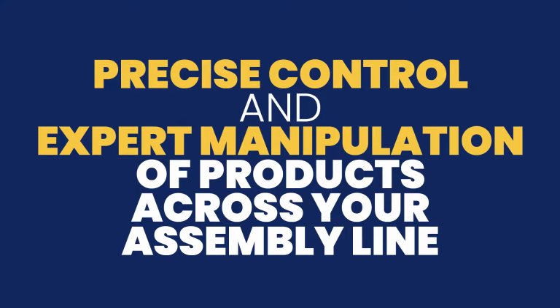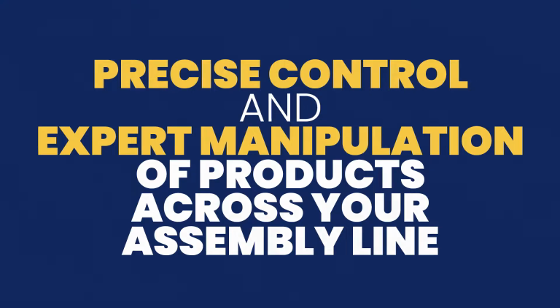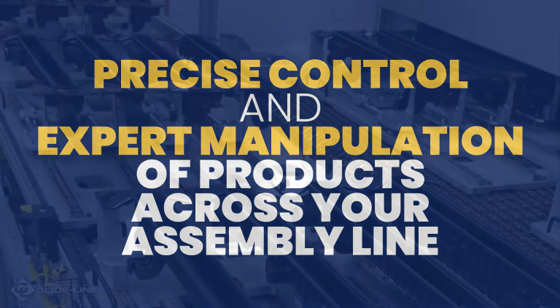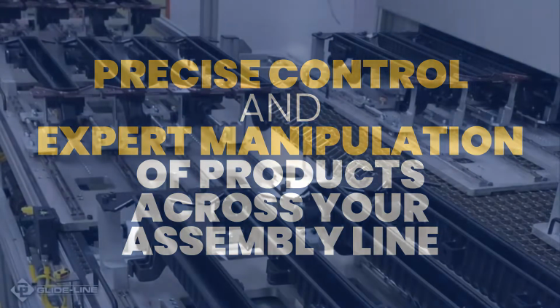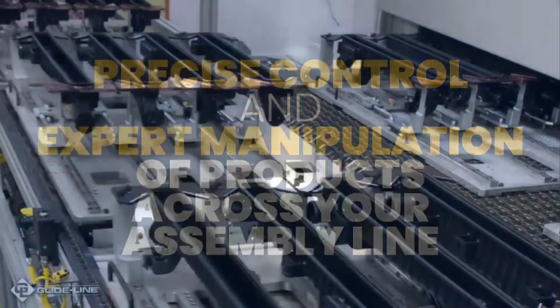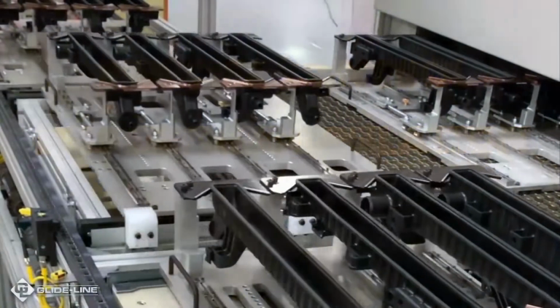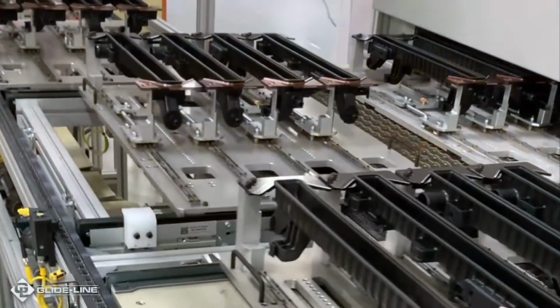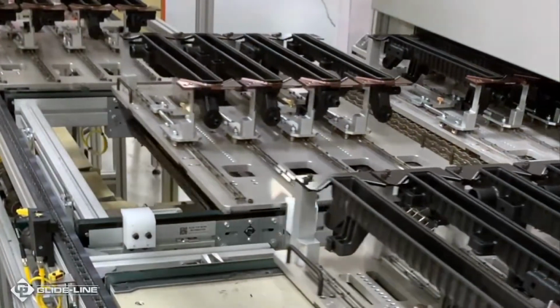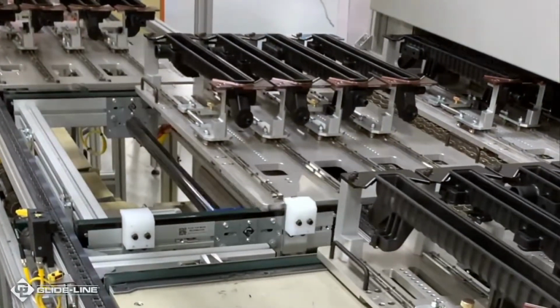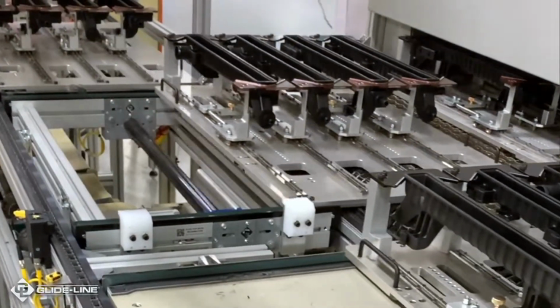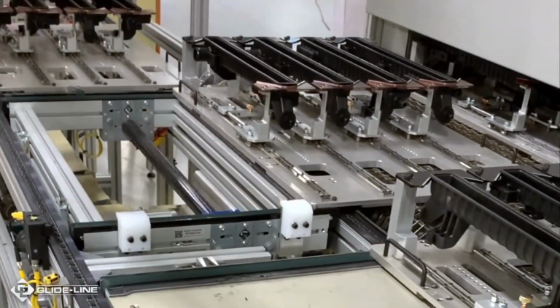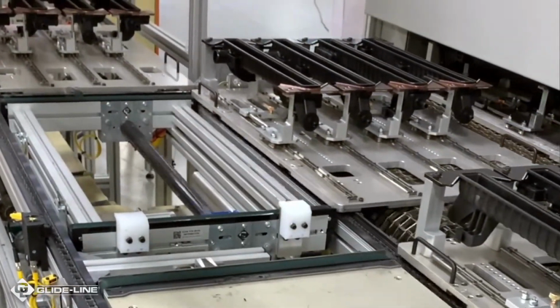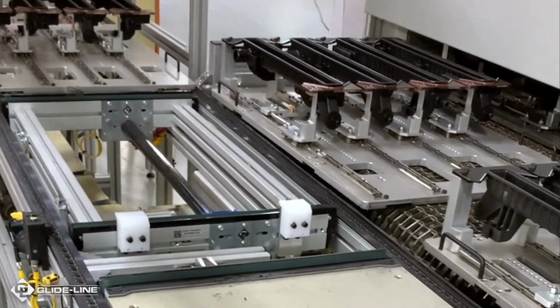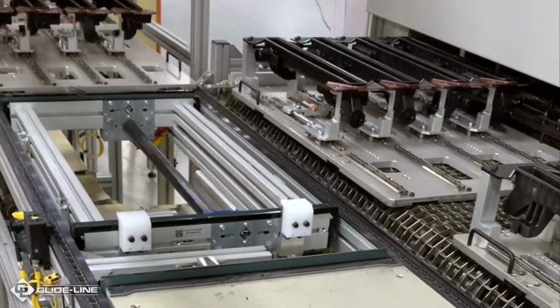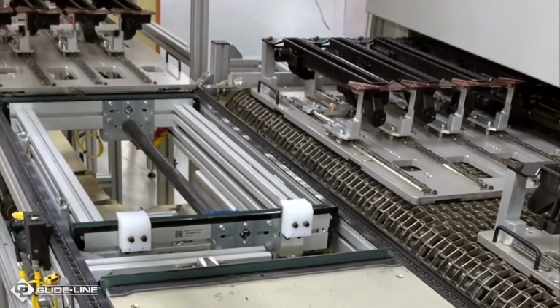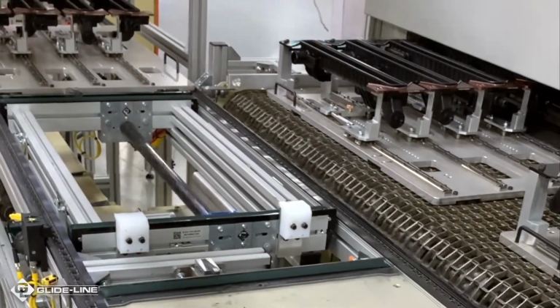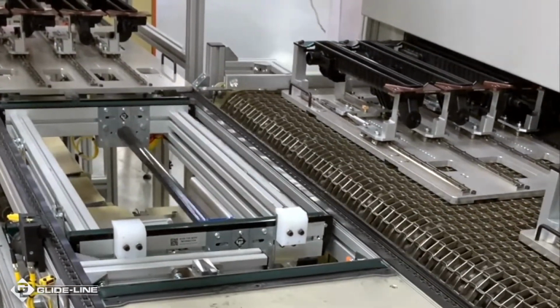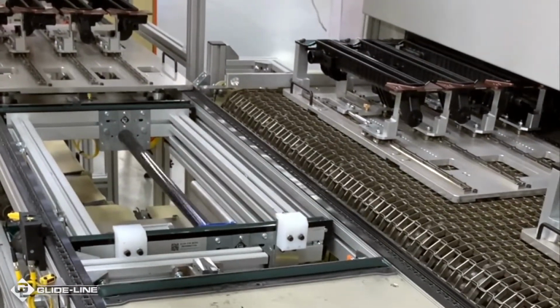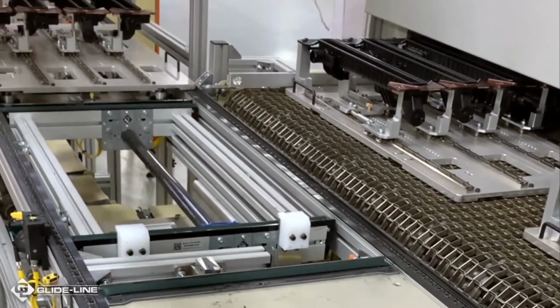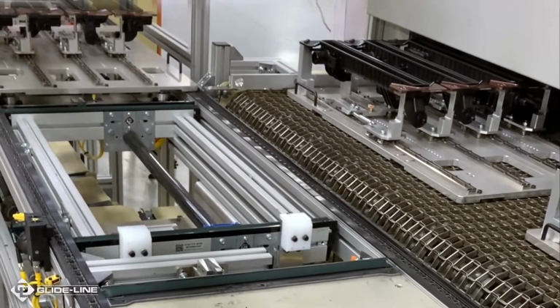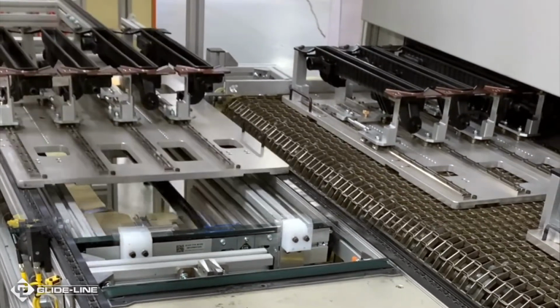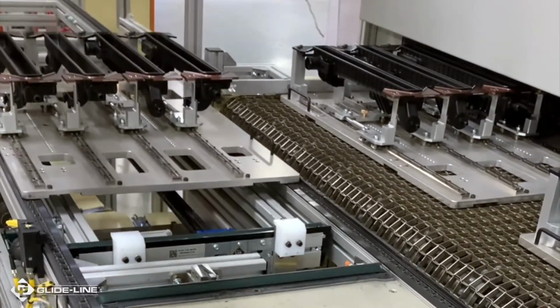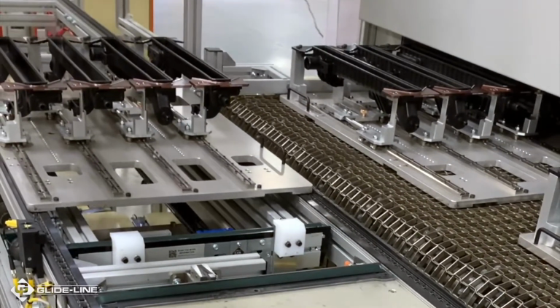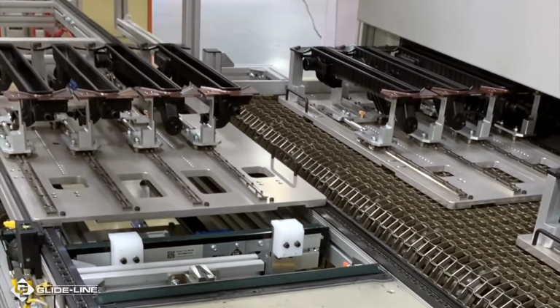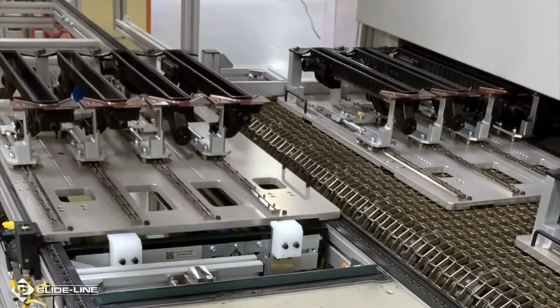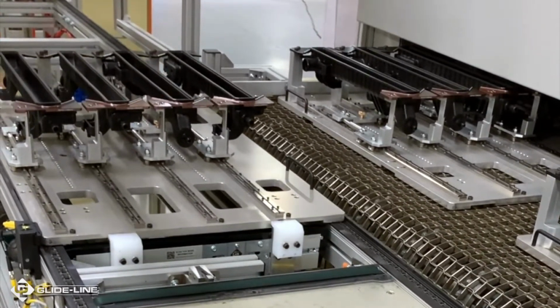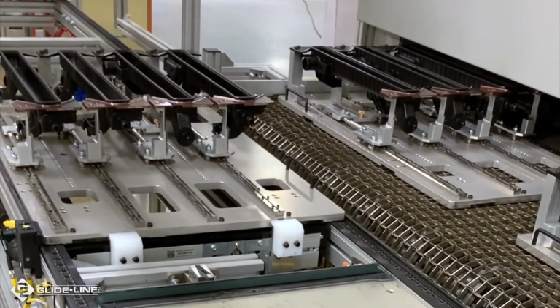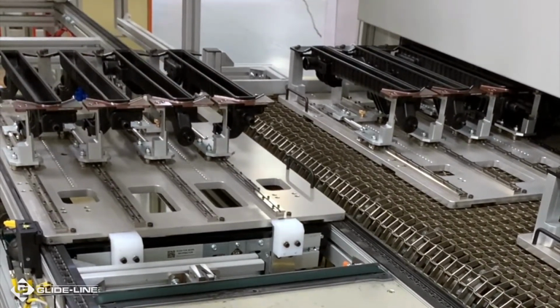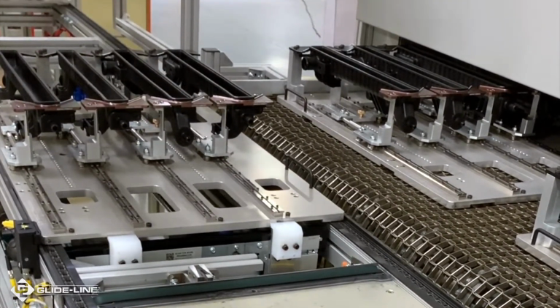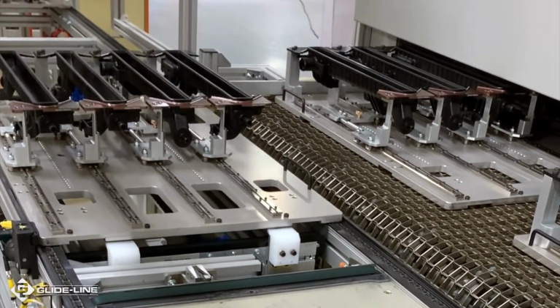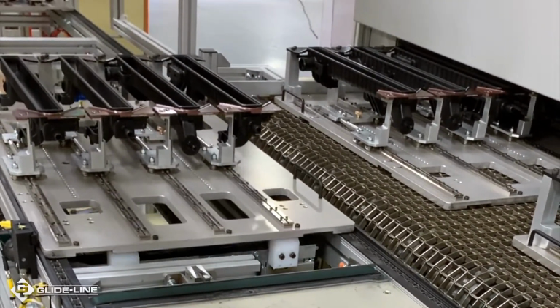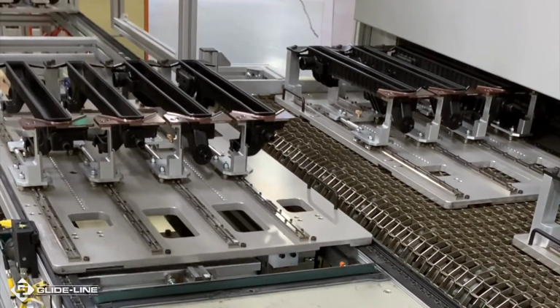When you dissect our roller chain conveyors, you'll see the anatomy of our modular designs and innovative technologies that help you optimize every portion of pallet and direct product handling applications.